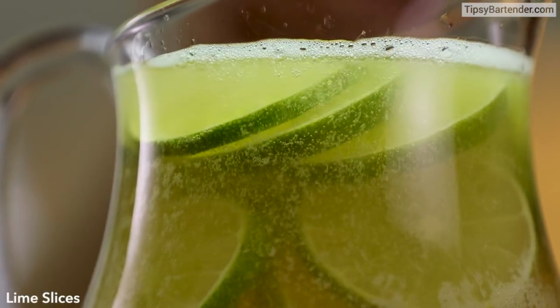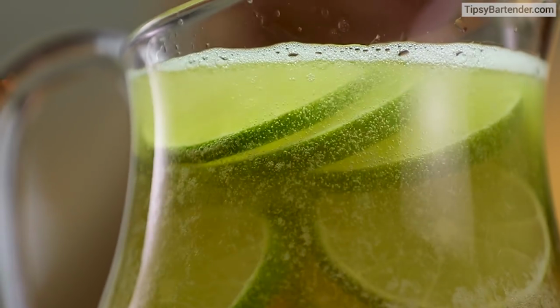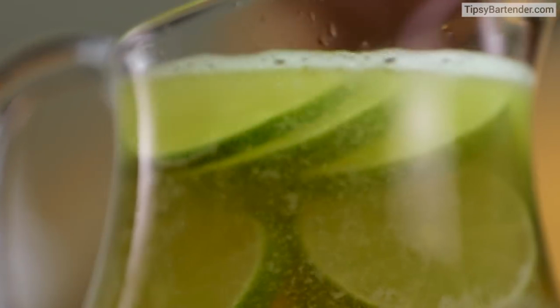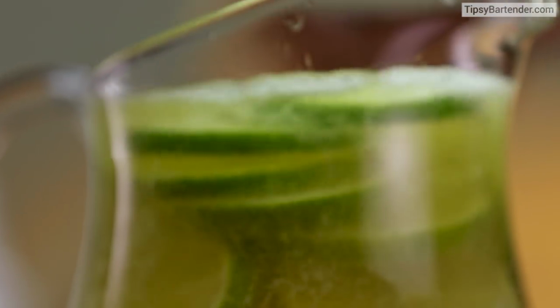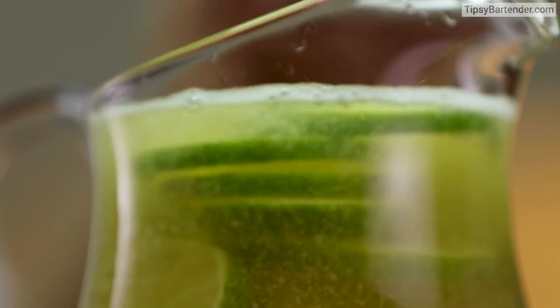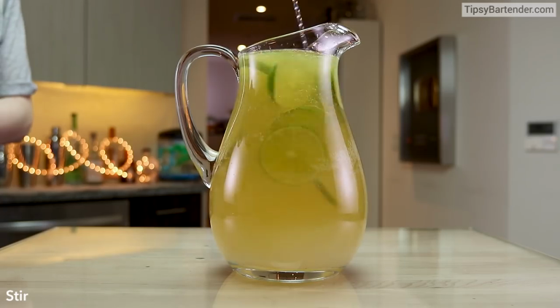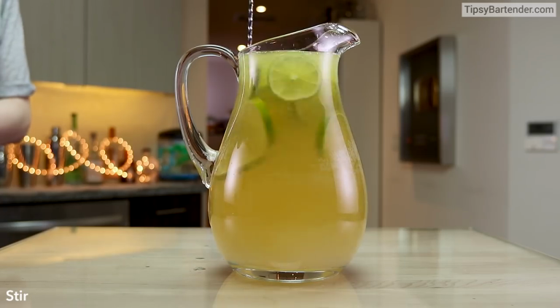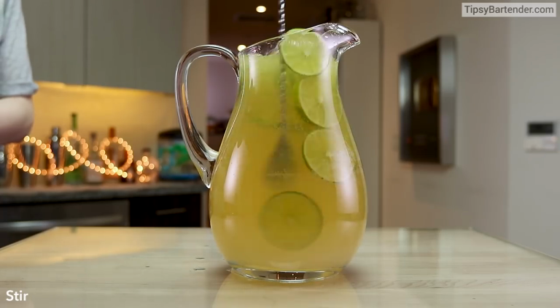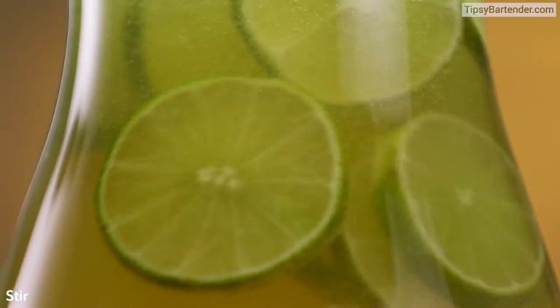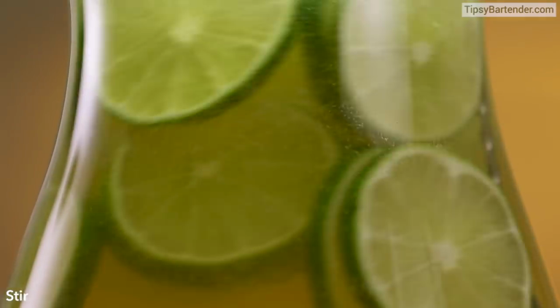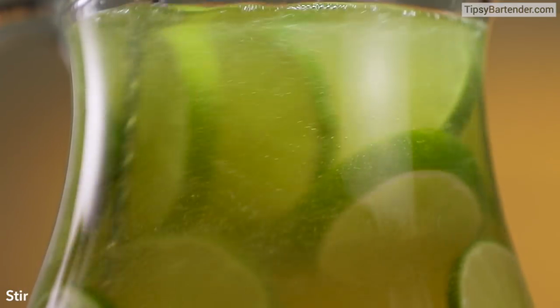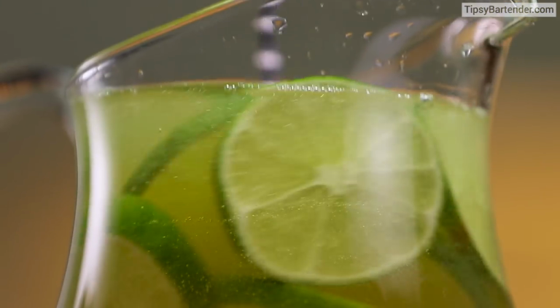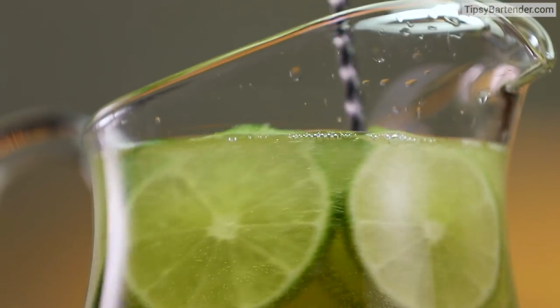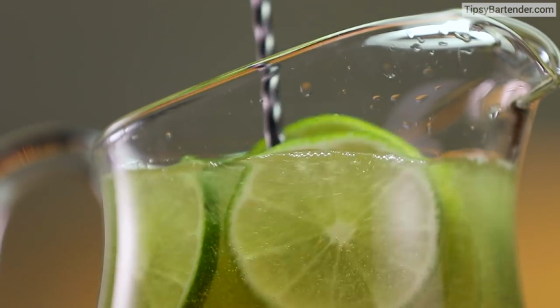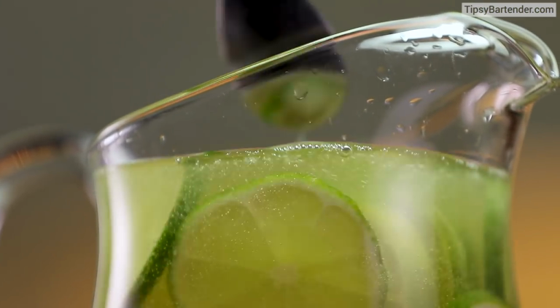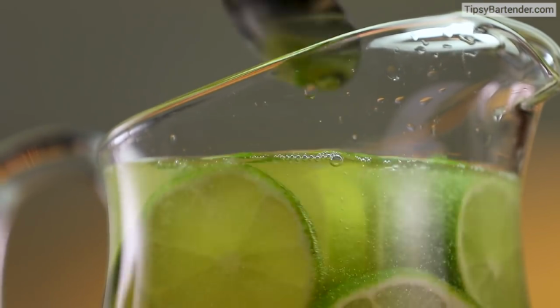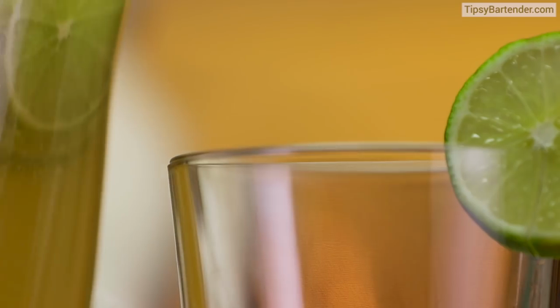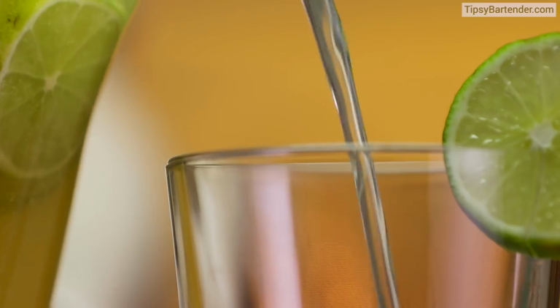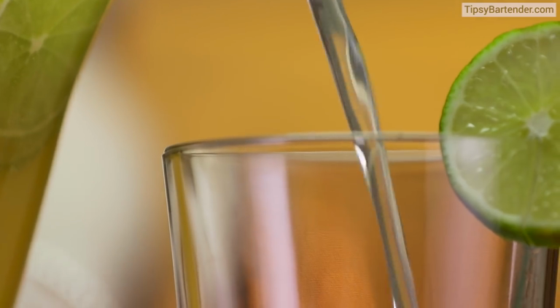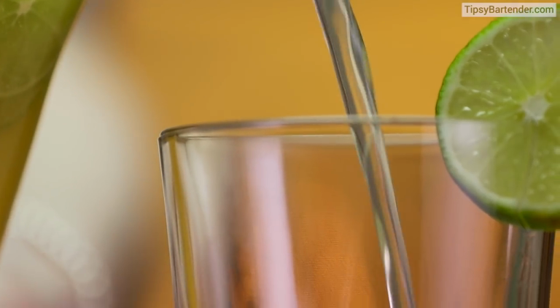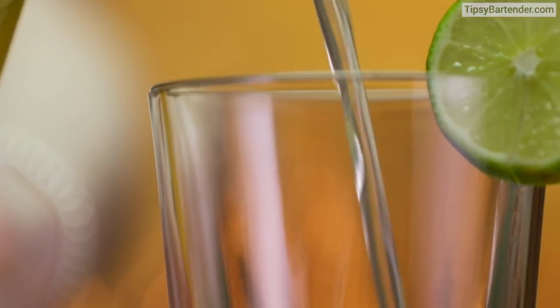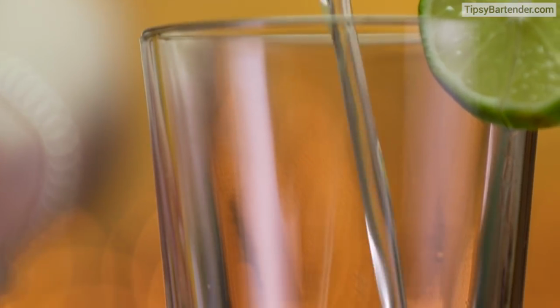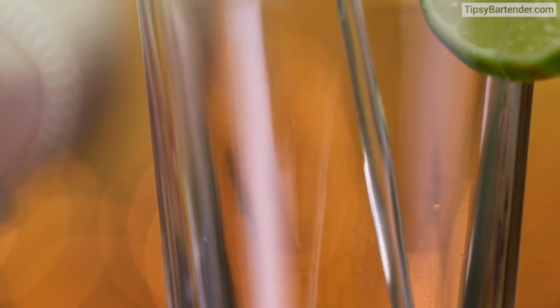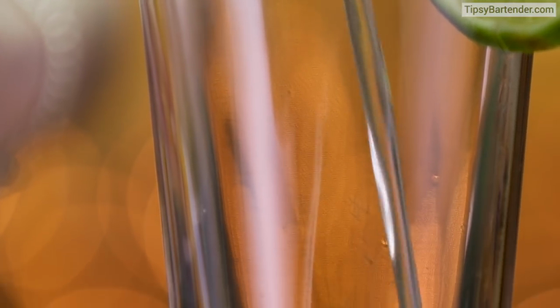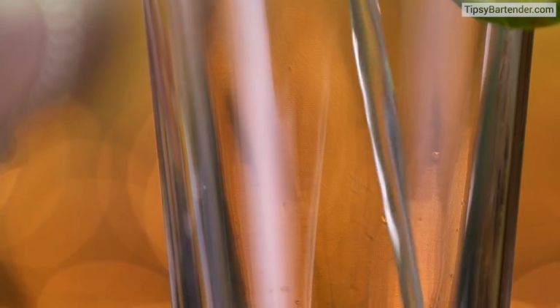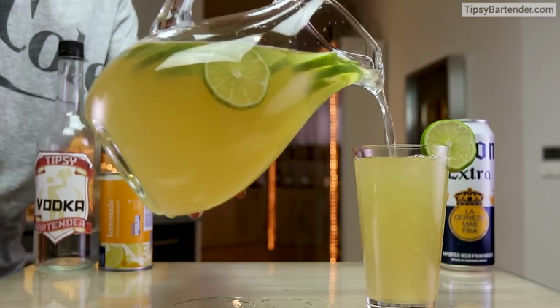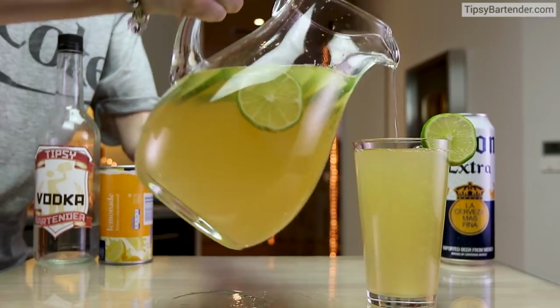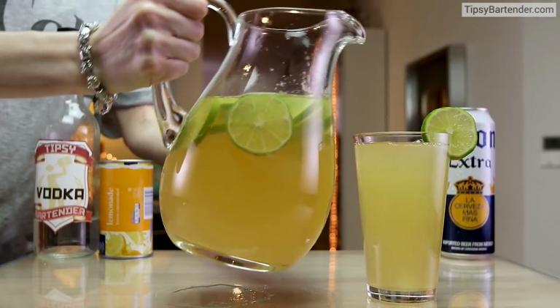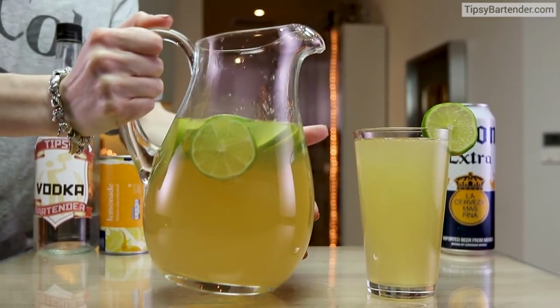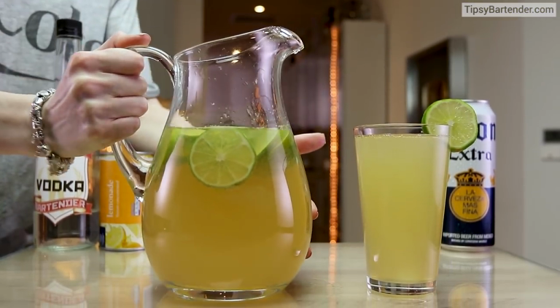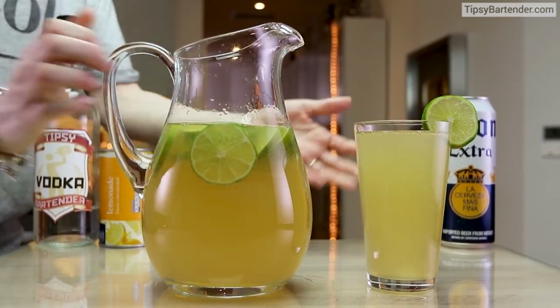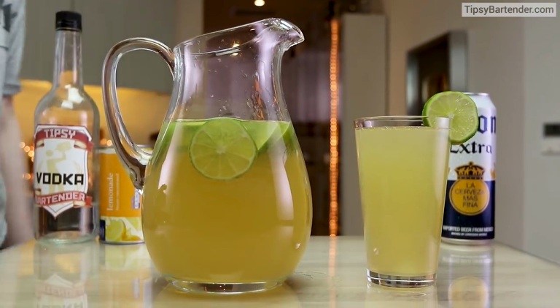I see why — because of the lime slices, Corona works. So a nice Mexican beer would work. You could use Dos Equis, Sol, Tecate — any of those big boys would work in this.